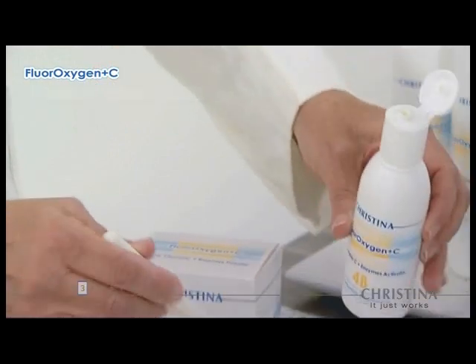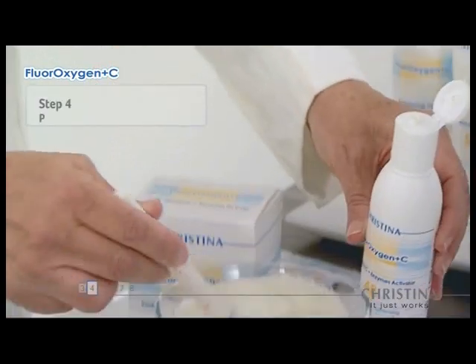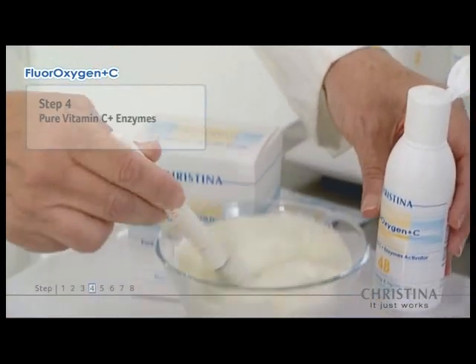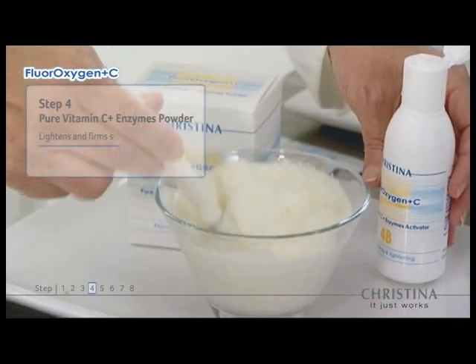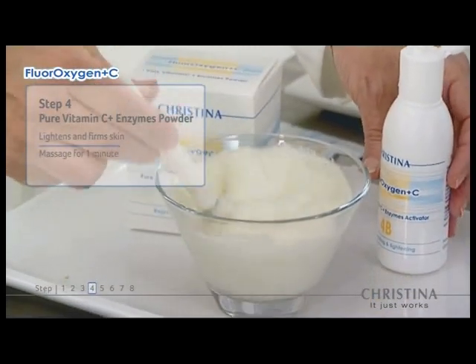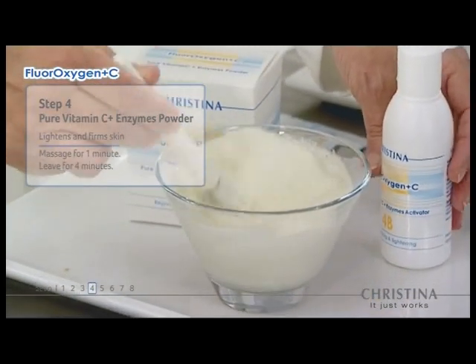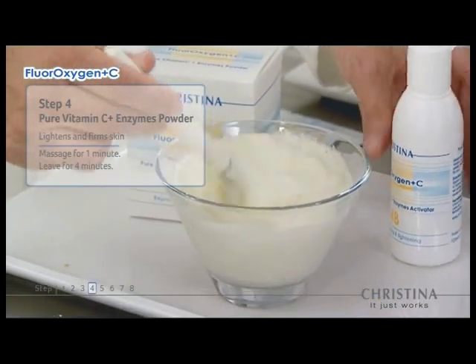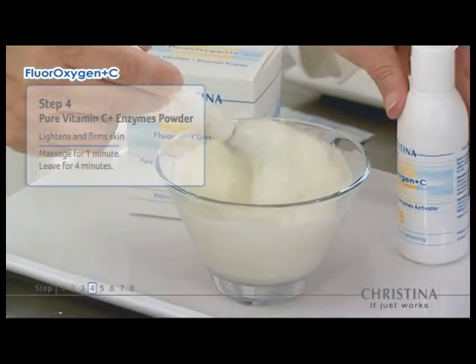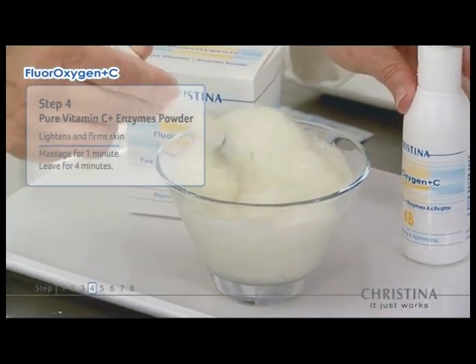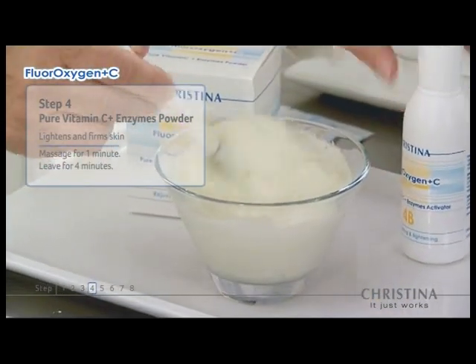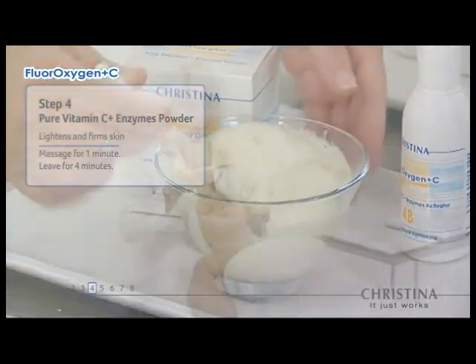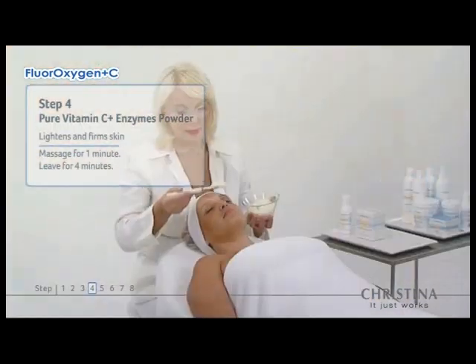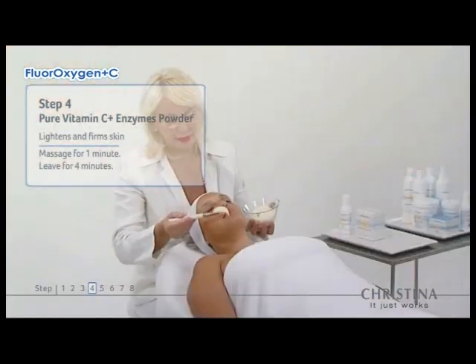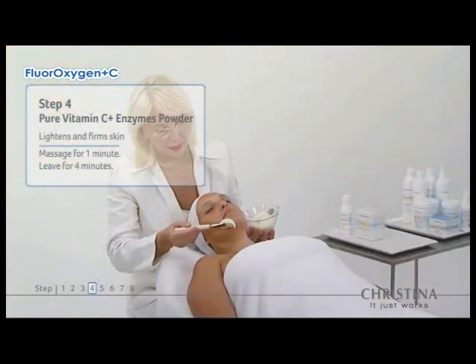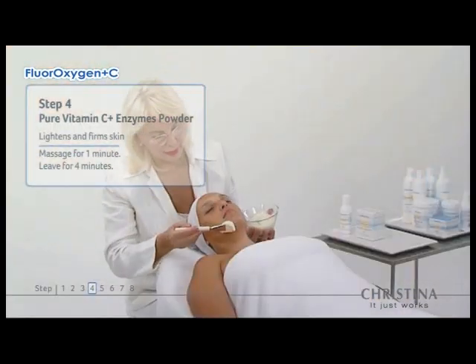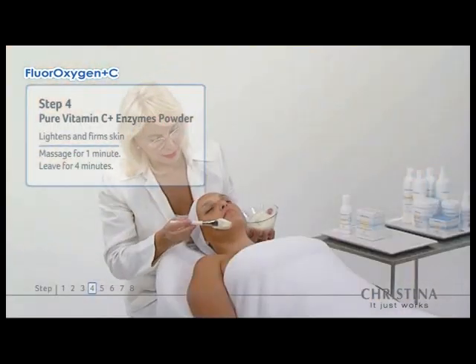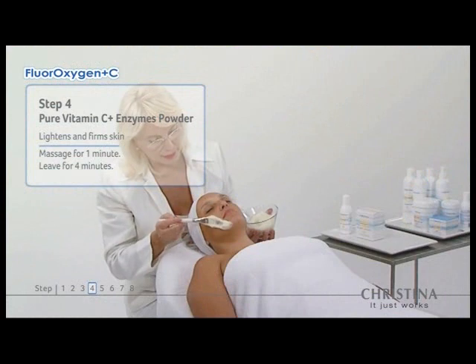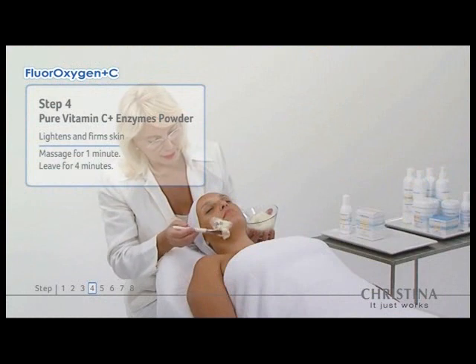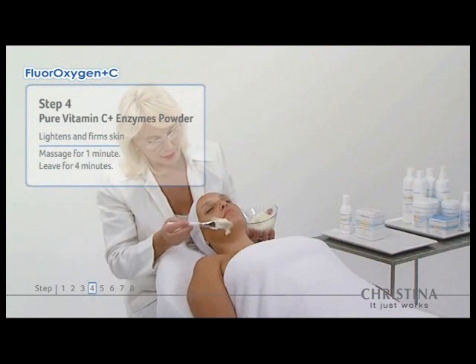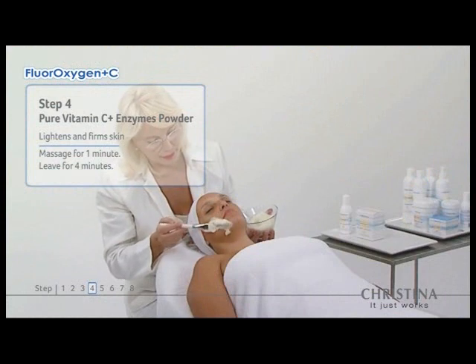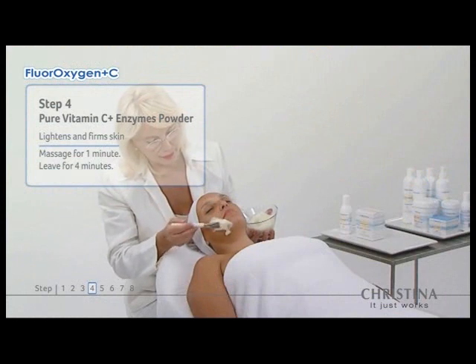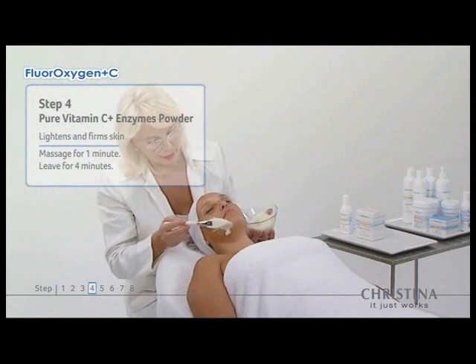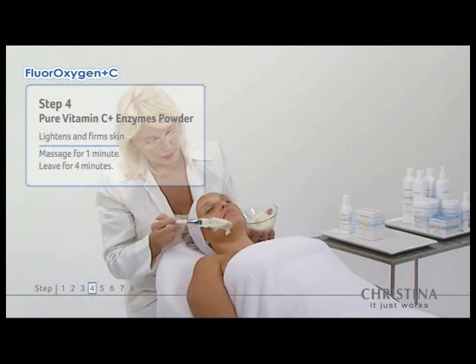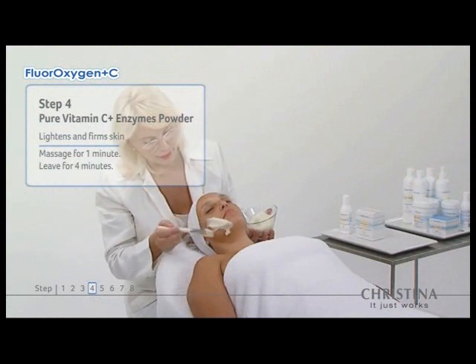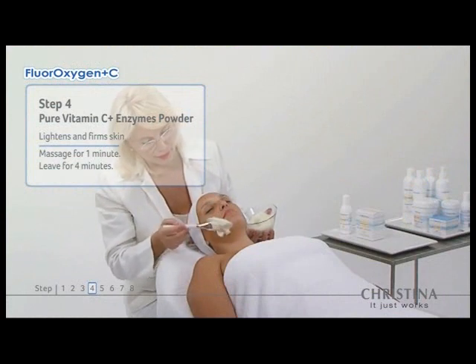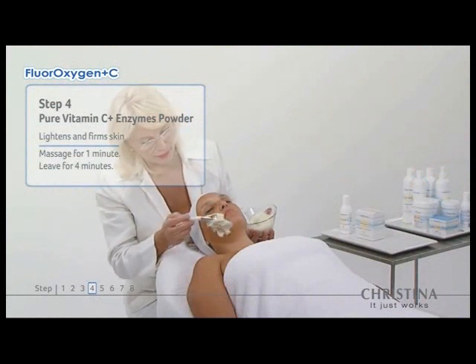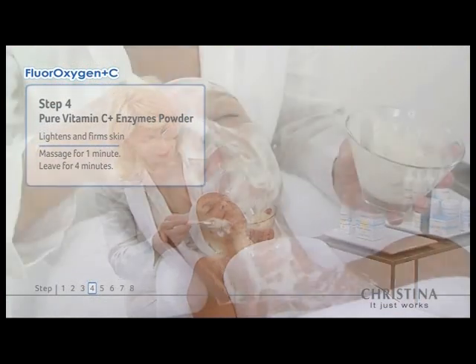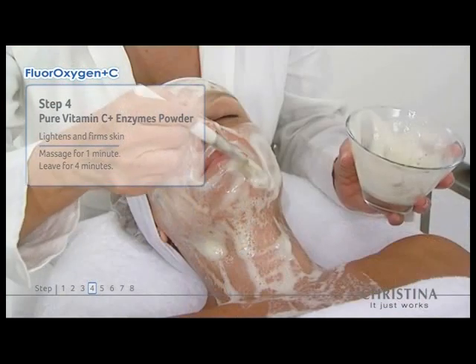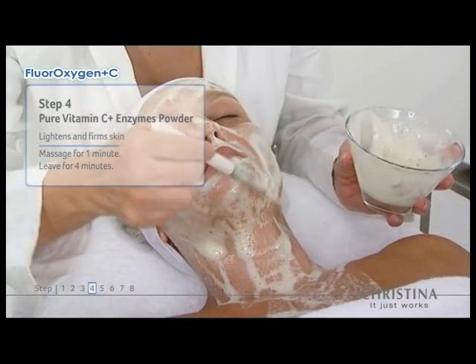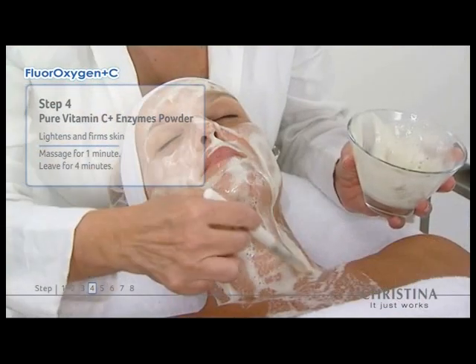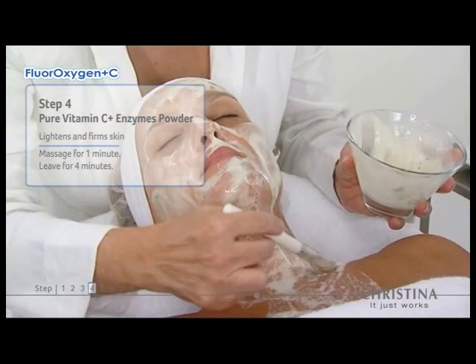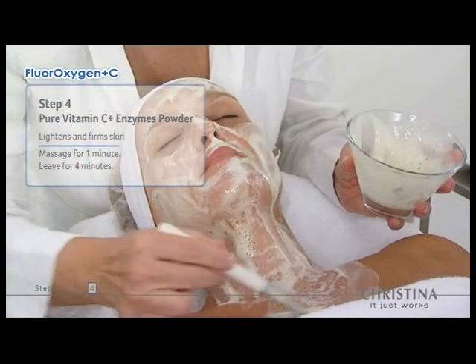Step 4 is rich in antioxidants and intensifies the metabolic reactions that stimulate collagen and elastin reorganization.